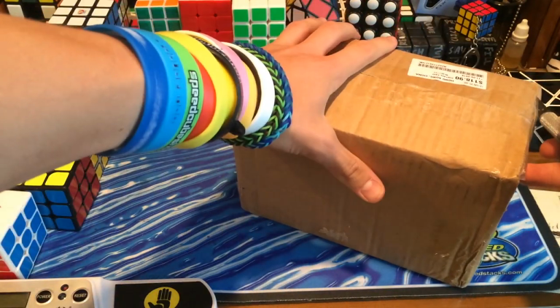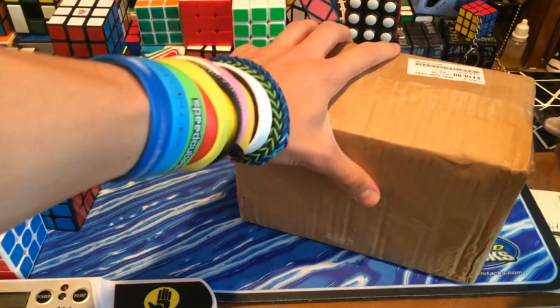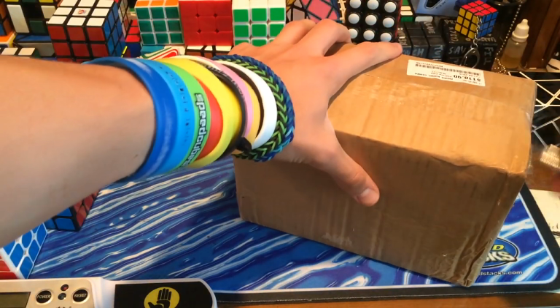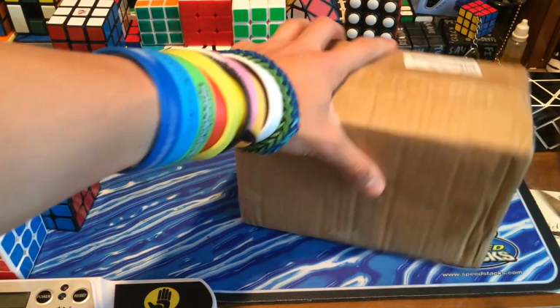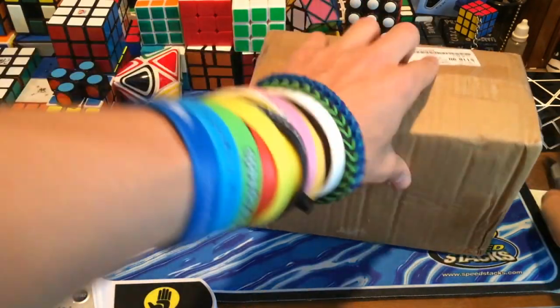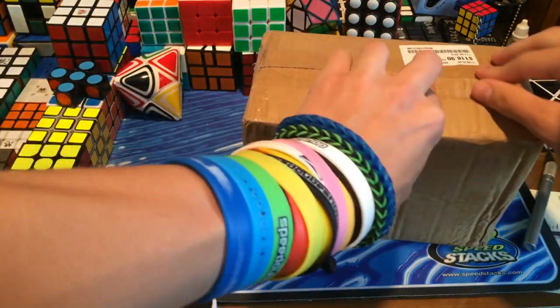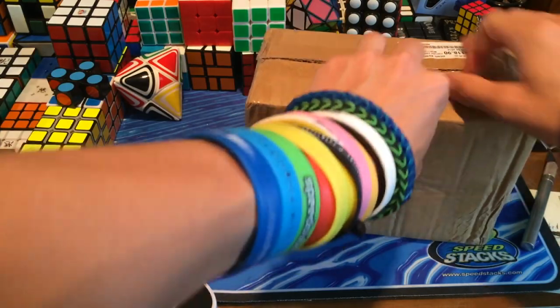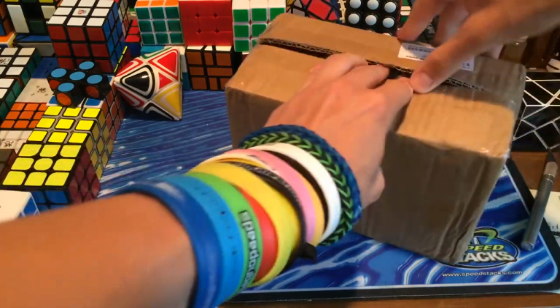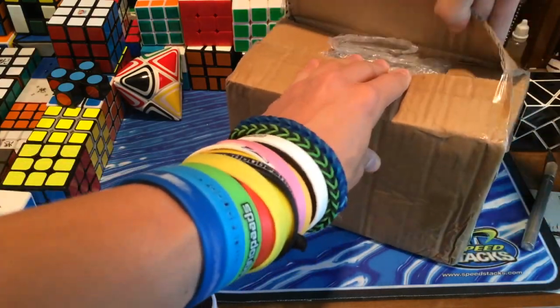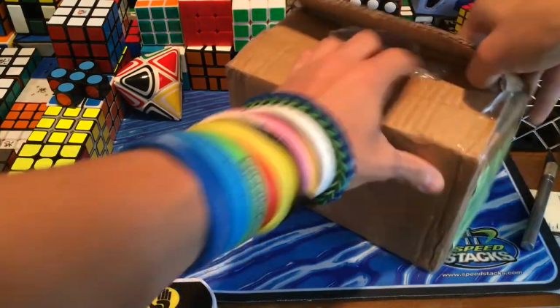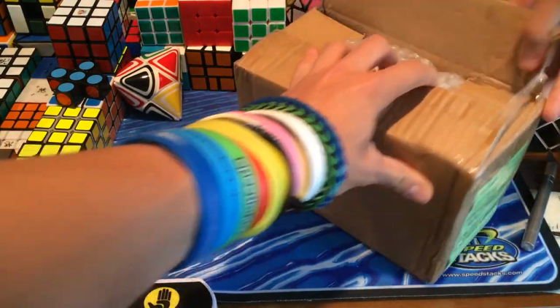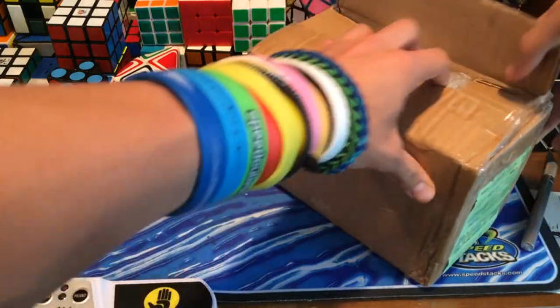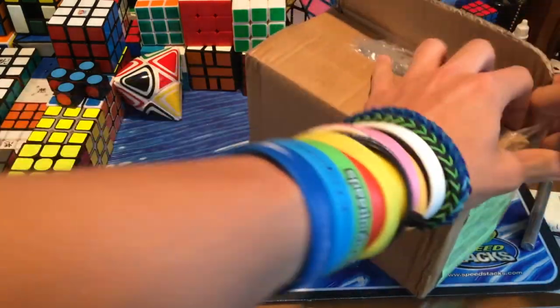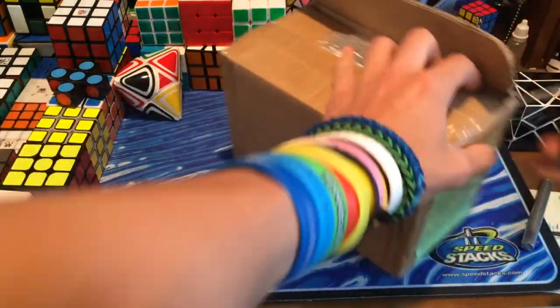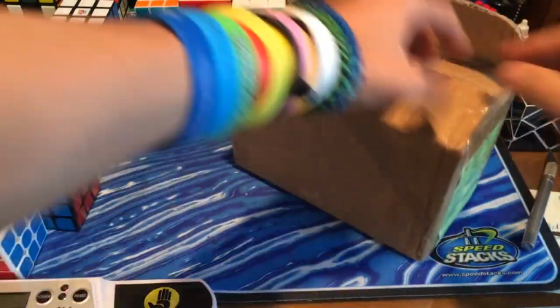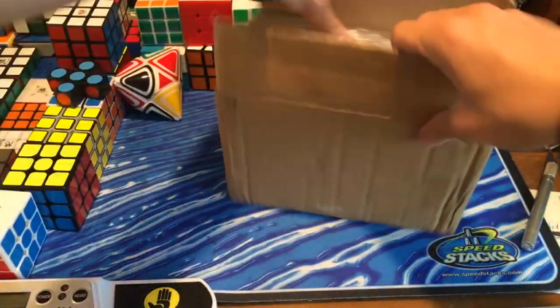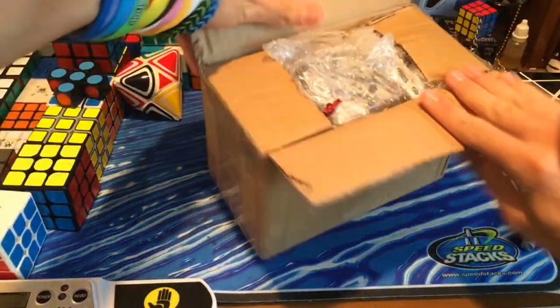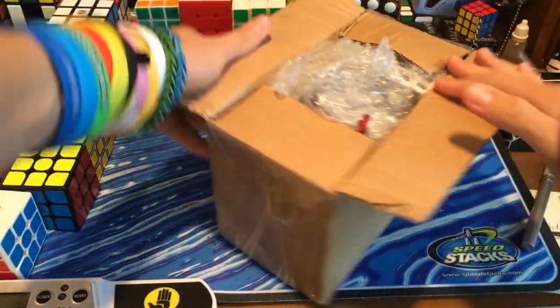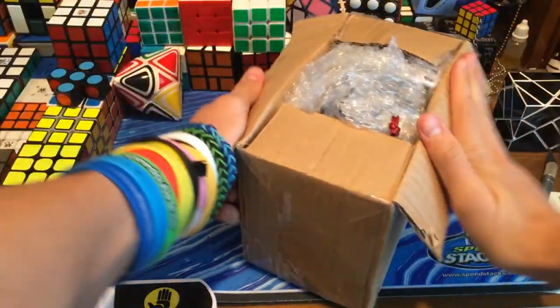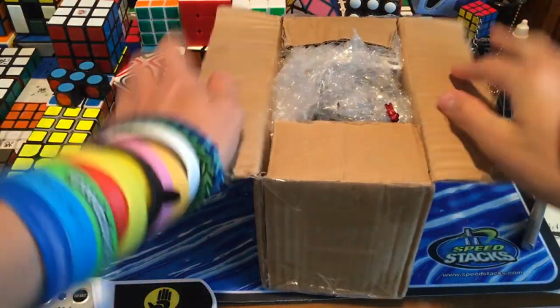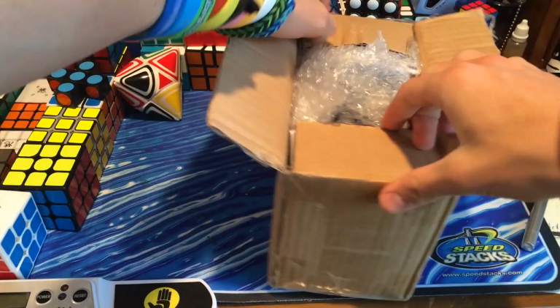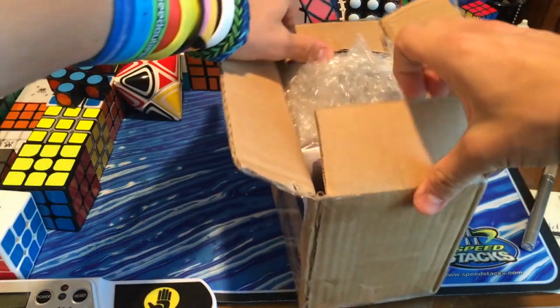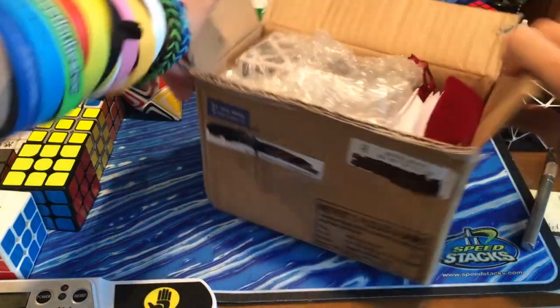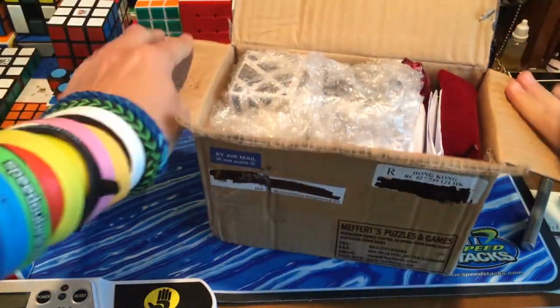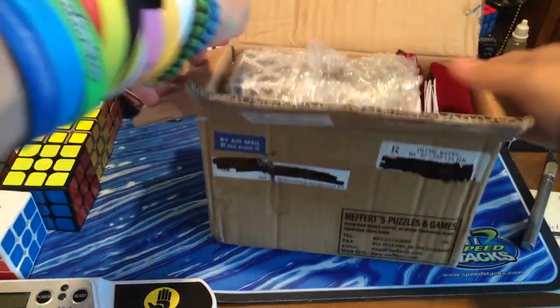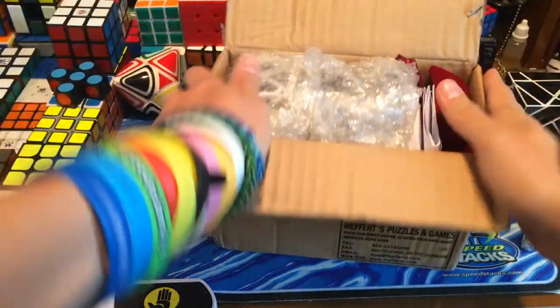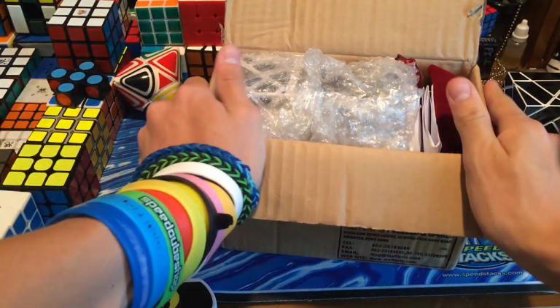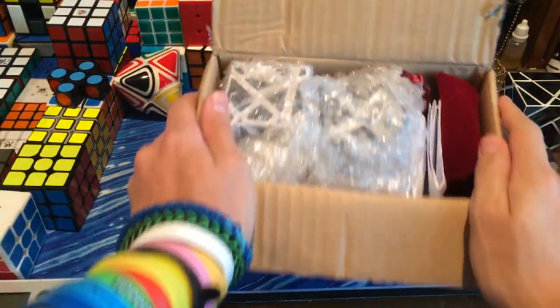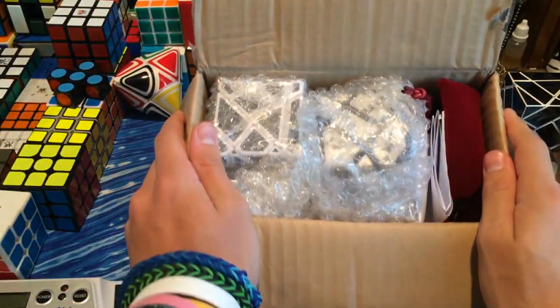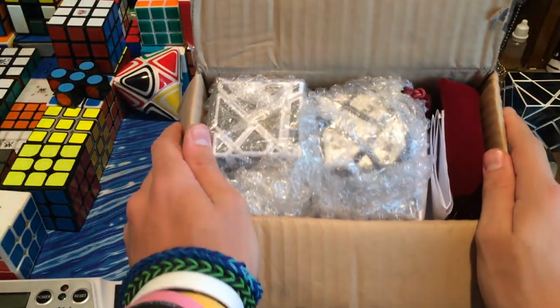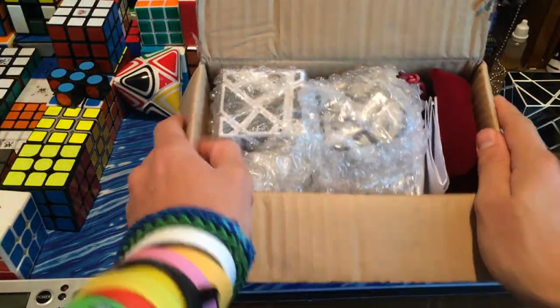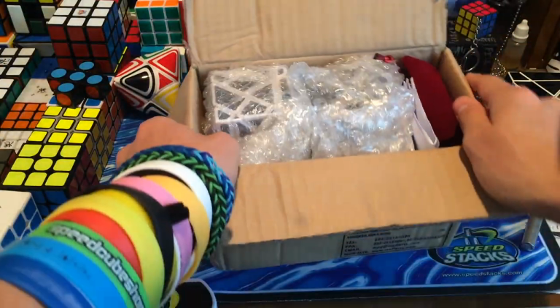They are ghost cubes — the mass-produced ghost cubes from Mefferts.com. You can buy them for about $36 each, and I got the set of four, which I think should come with the limited edition one.